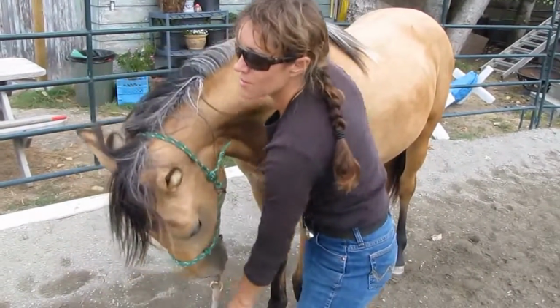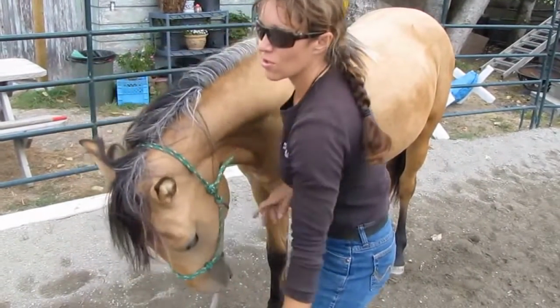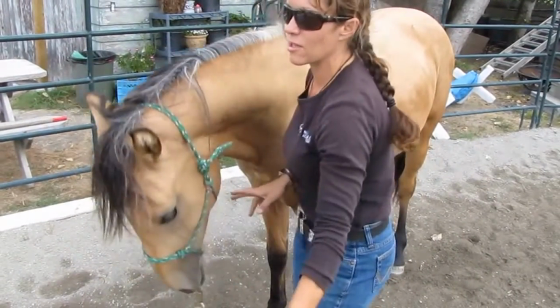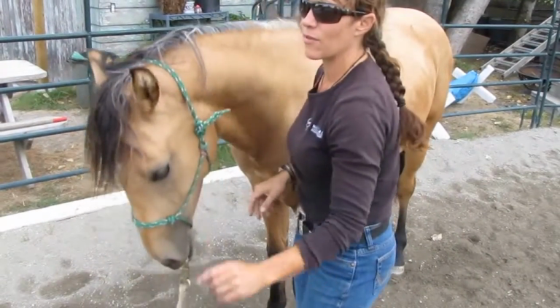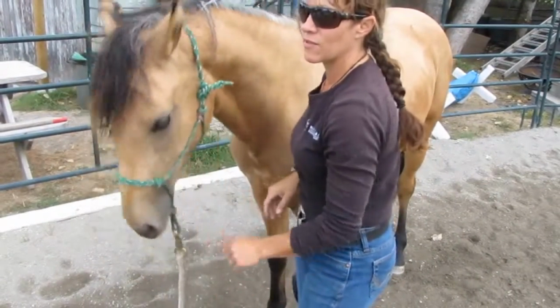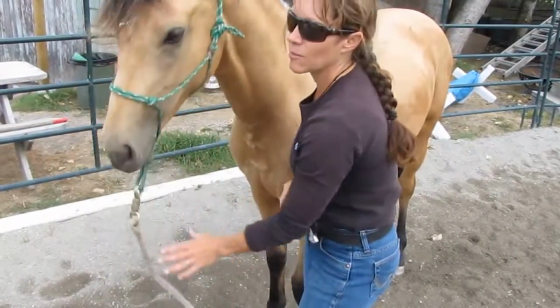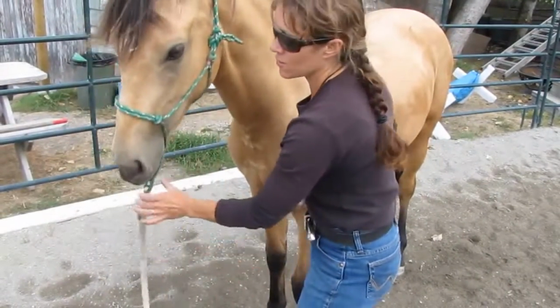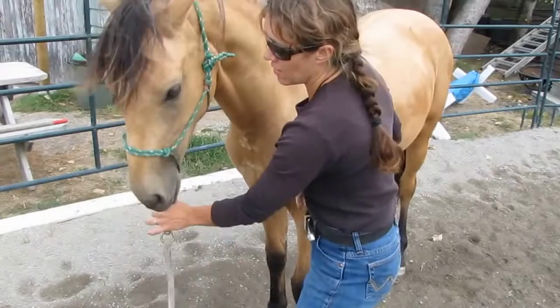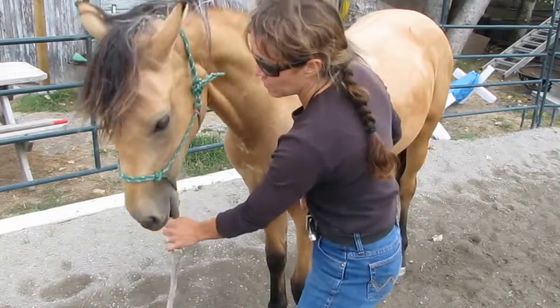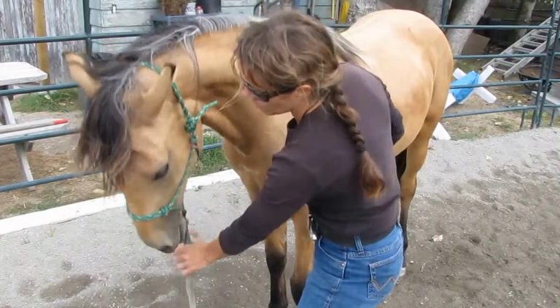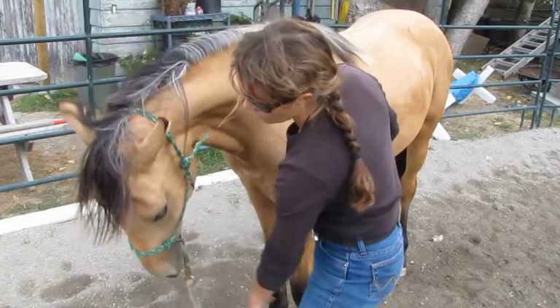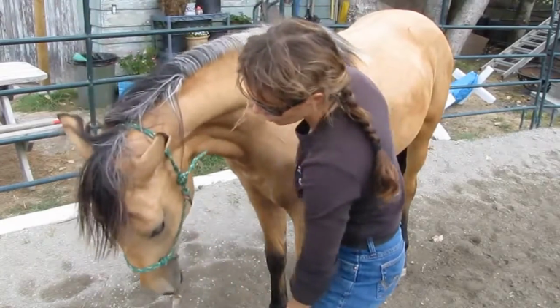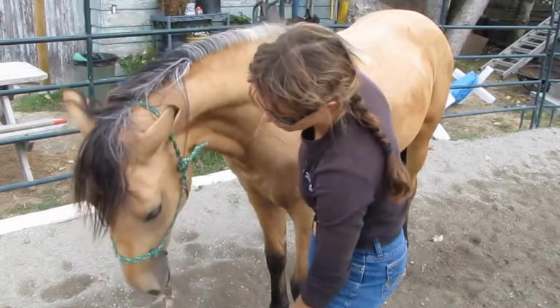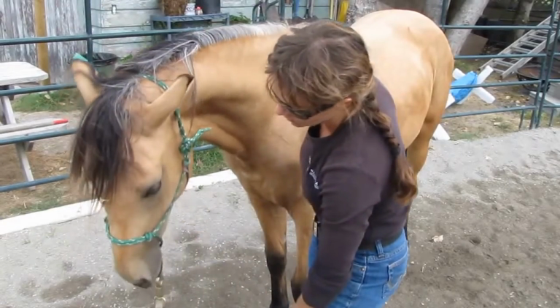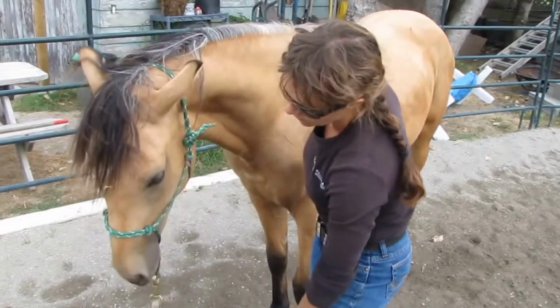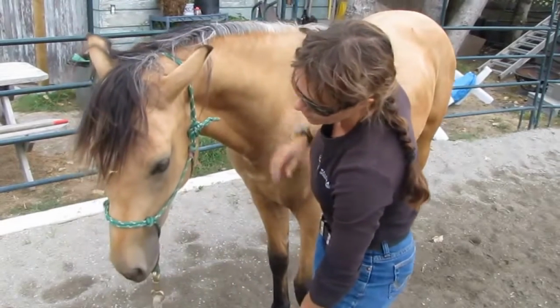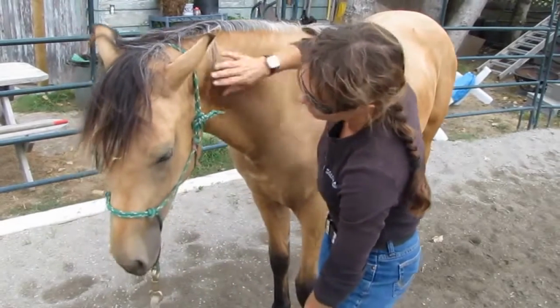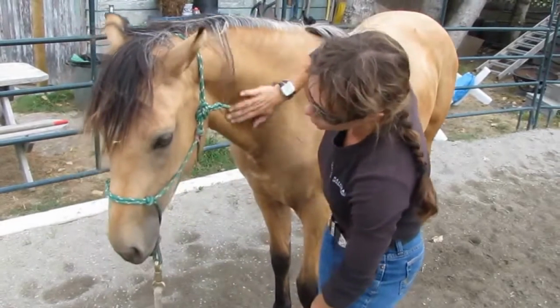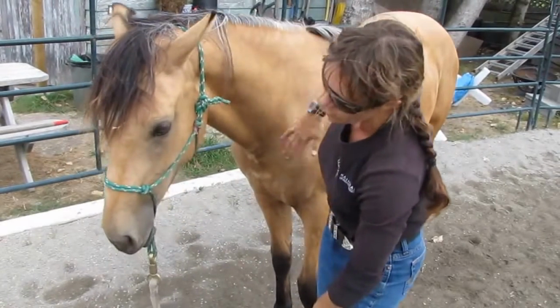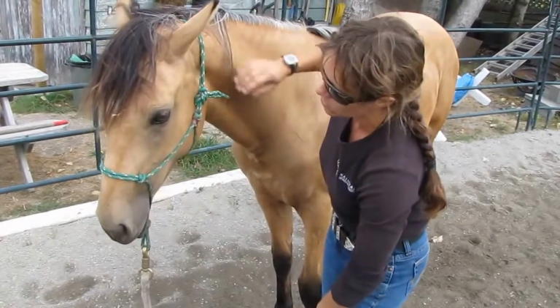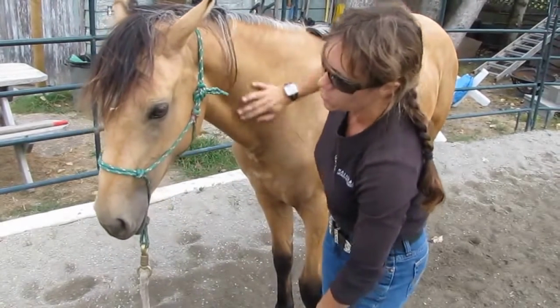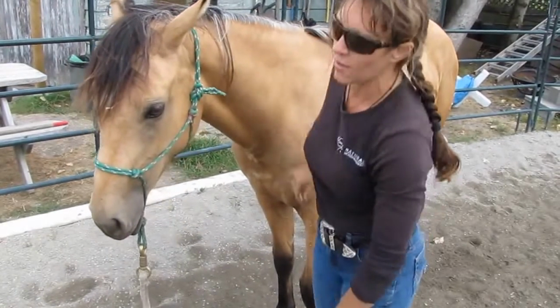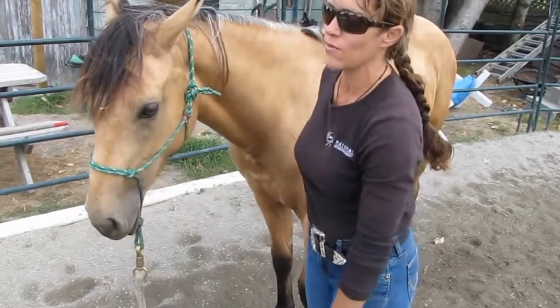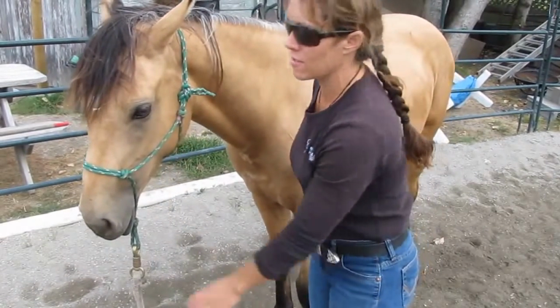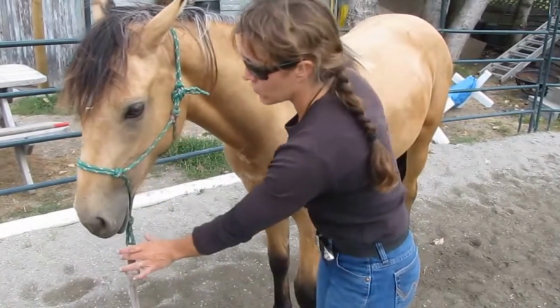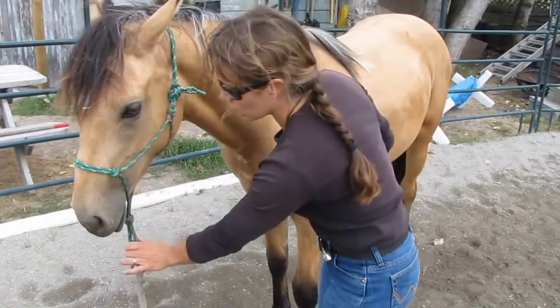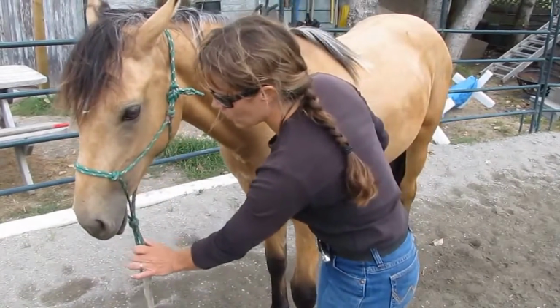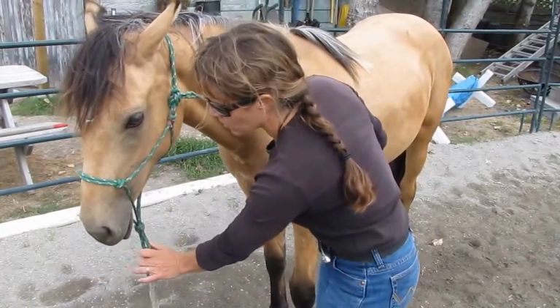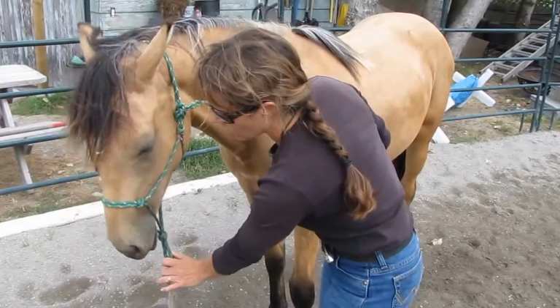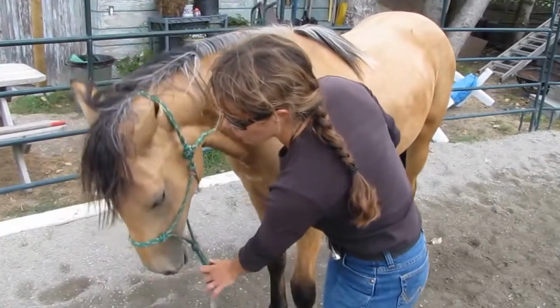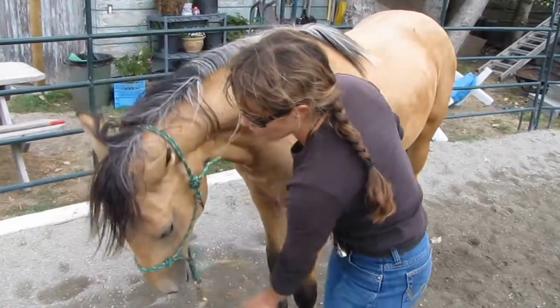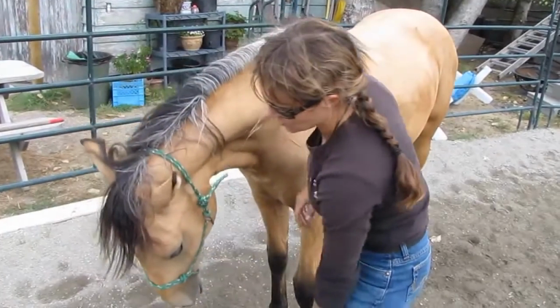This should all take about 15 minutes. Head down. And that's all she needs to do — it doesn't have to be fancier. Just respond to the halter and put your head down.